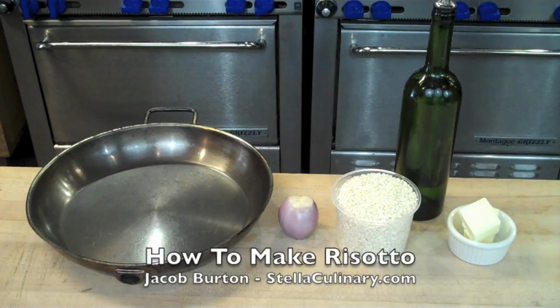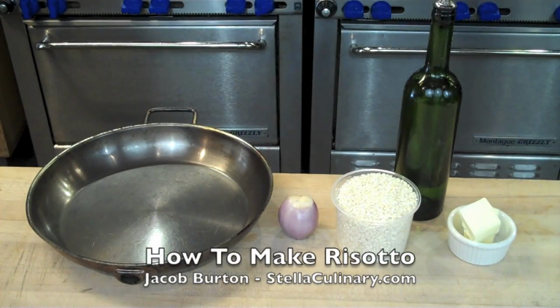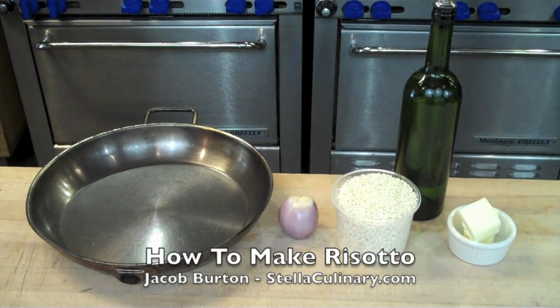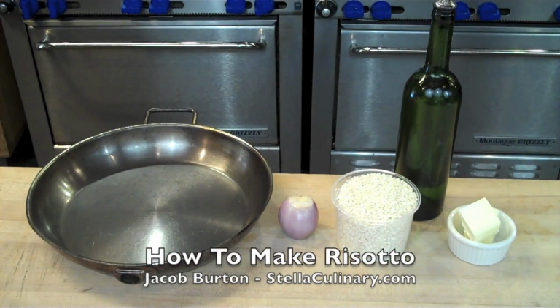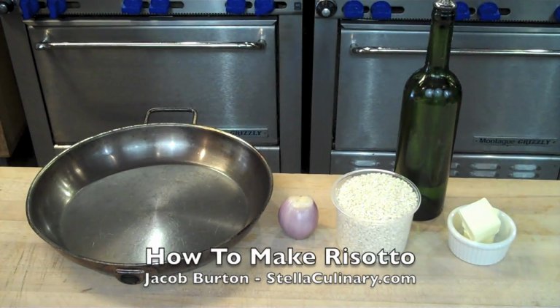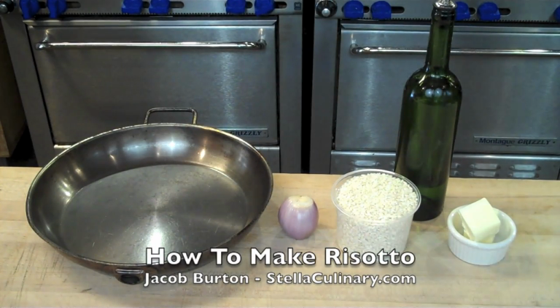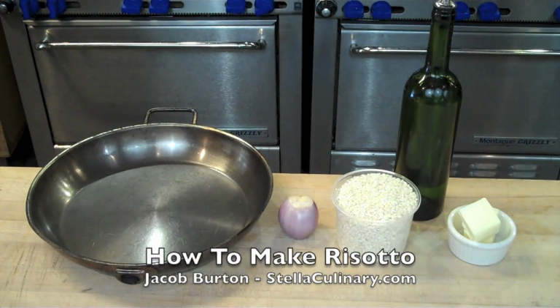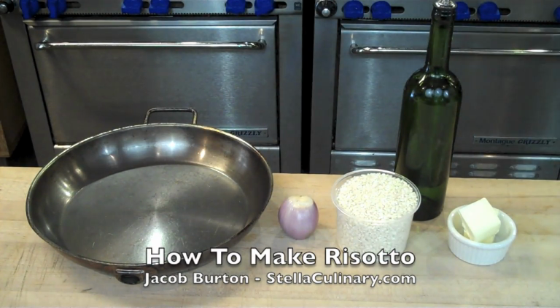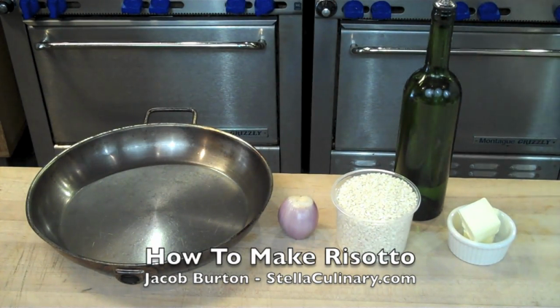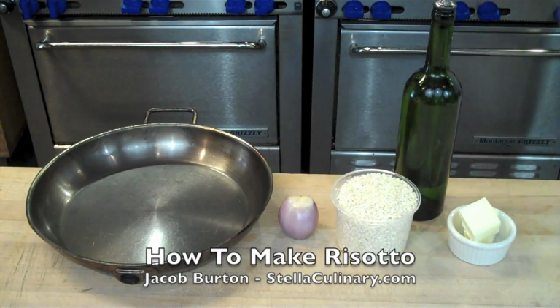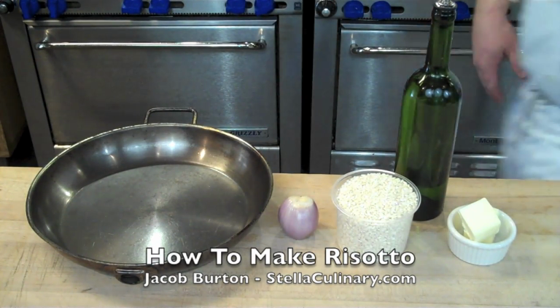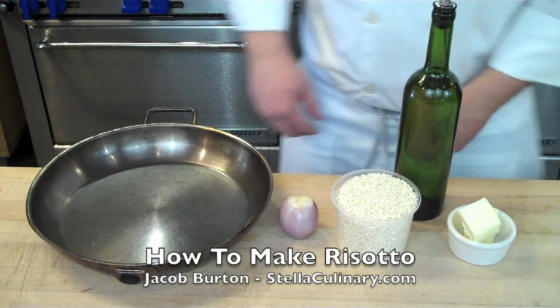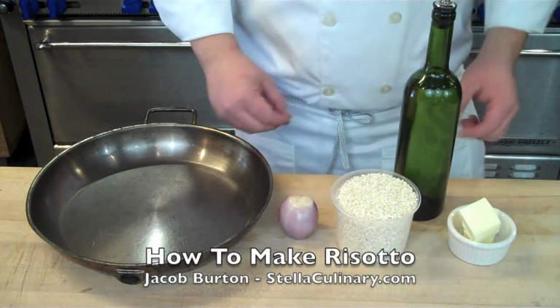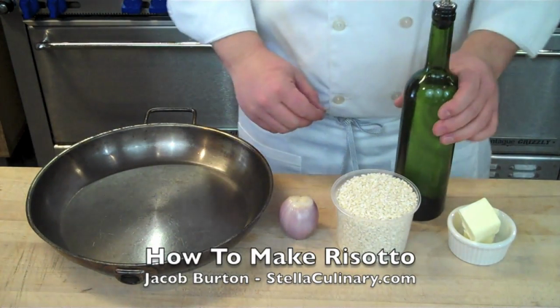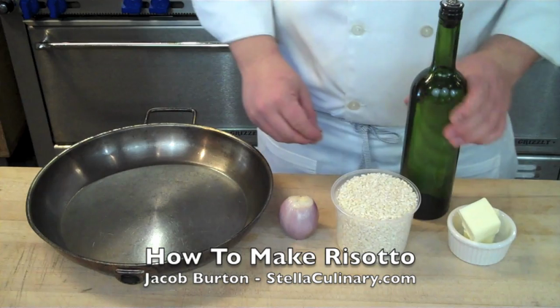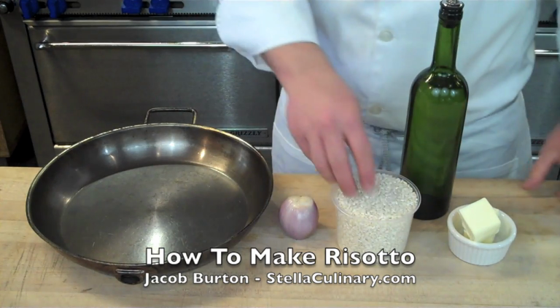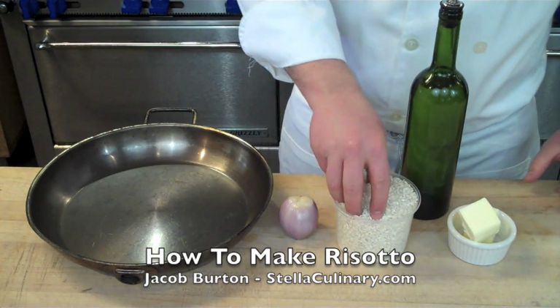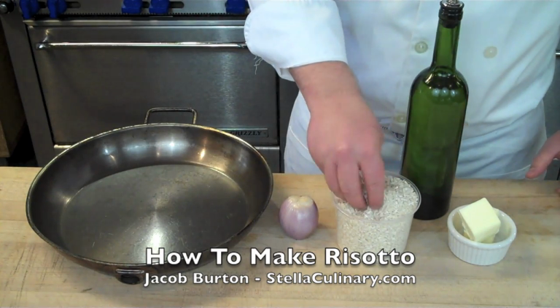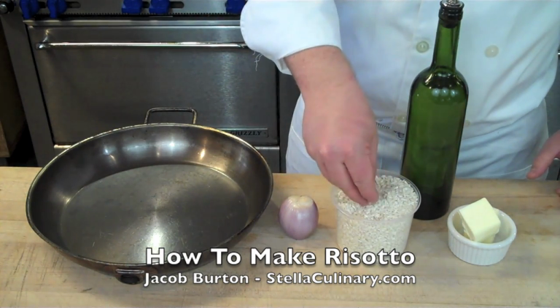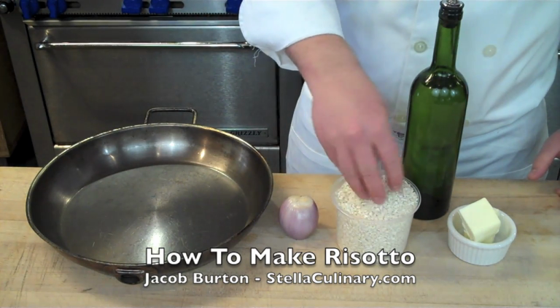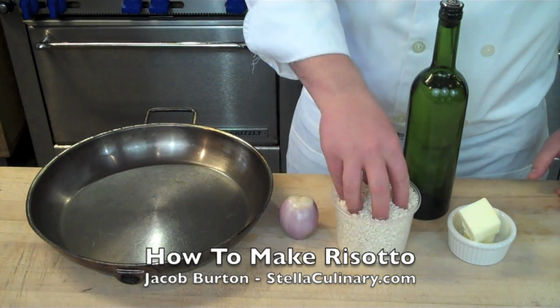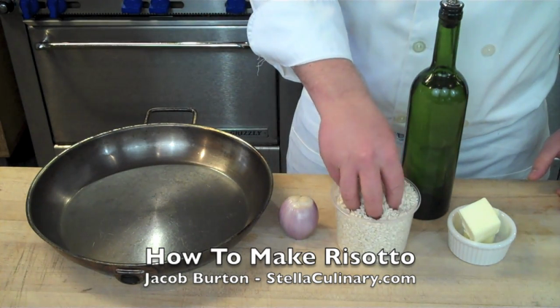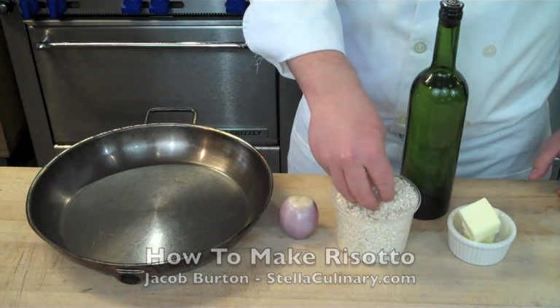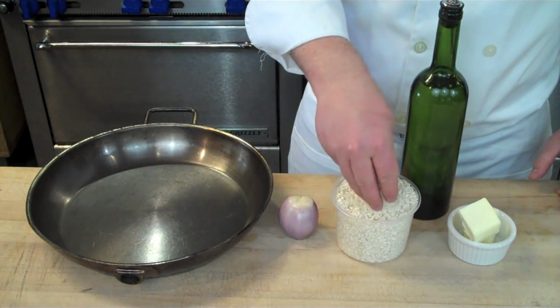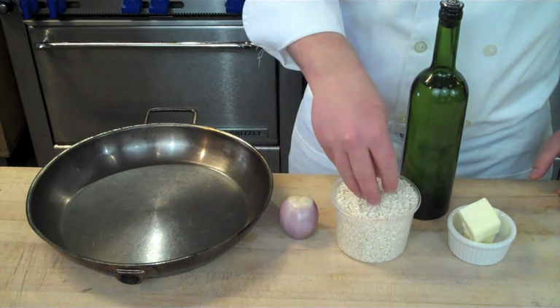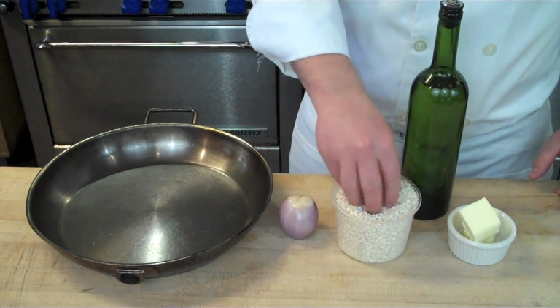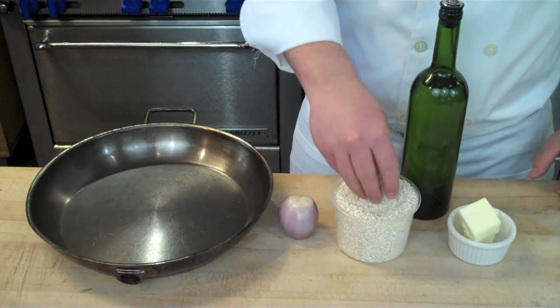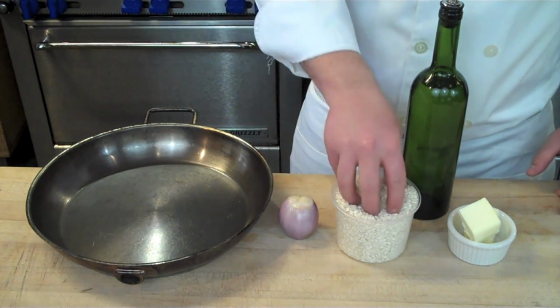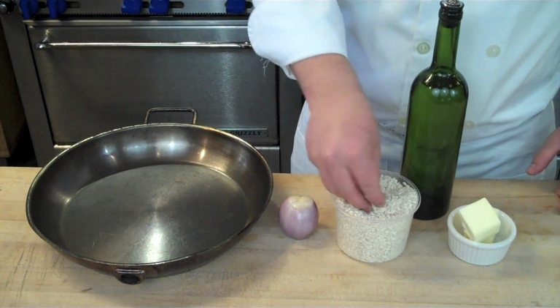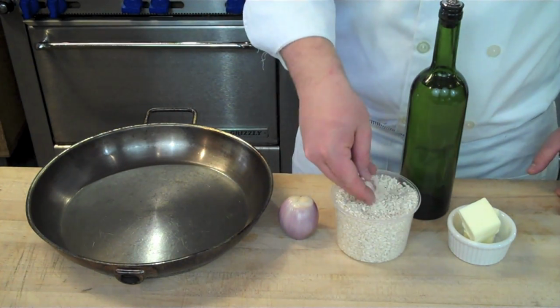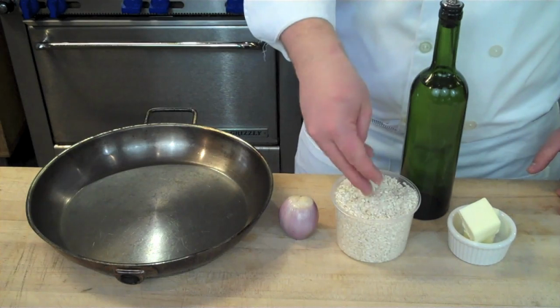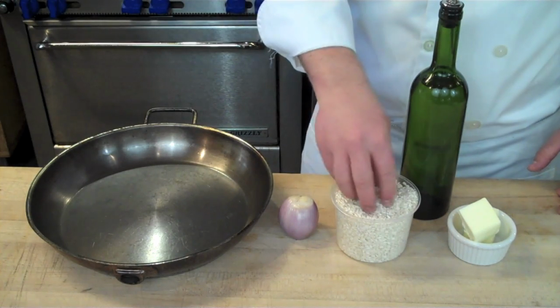Jacob Burton here from StellaCulinary.com. In this video I'm going to demonstrate how to make risotto with an intermediary step for restaurants and how to execute risotto in a busy environment.